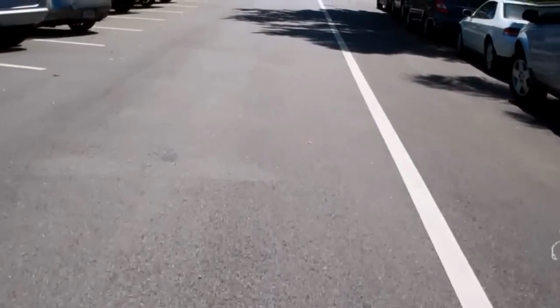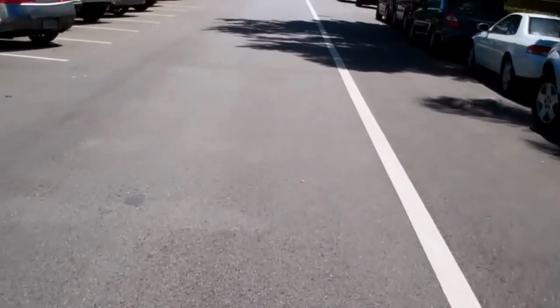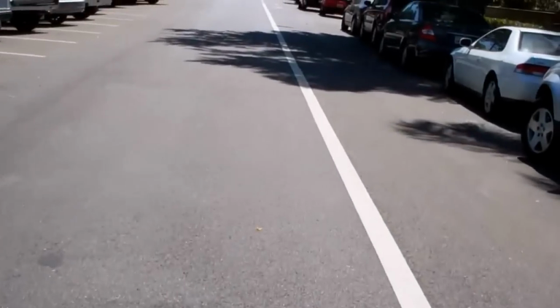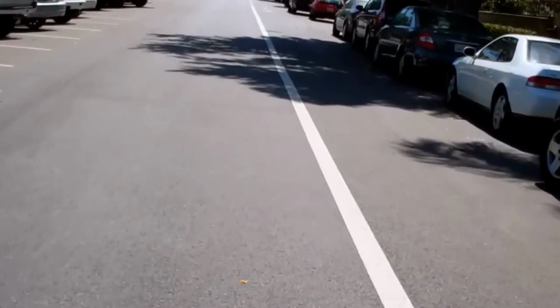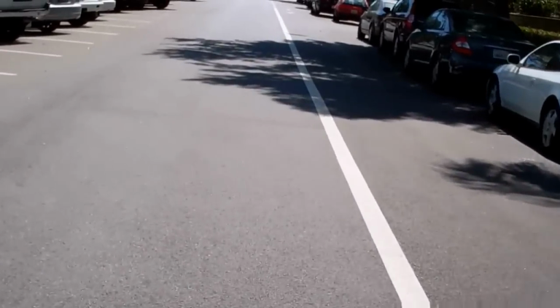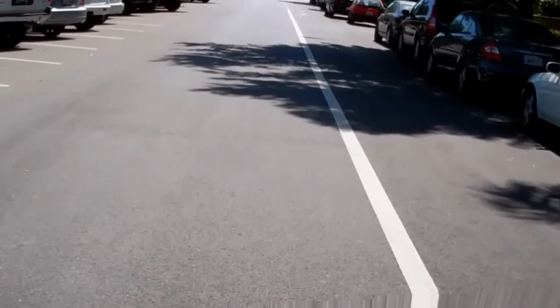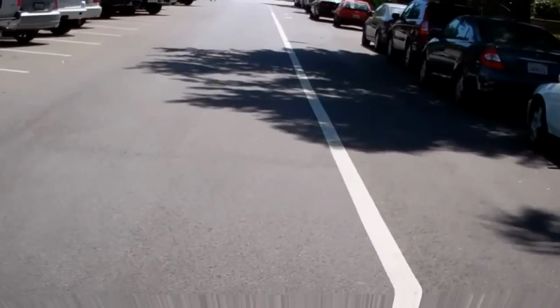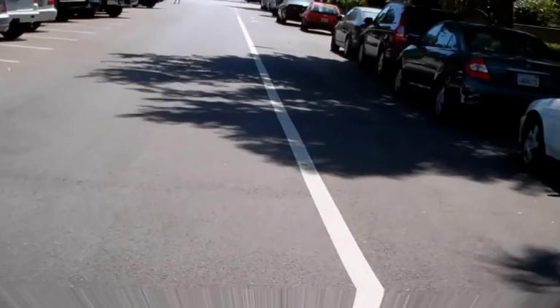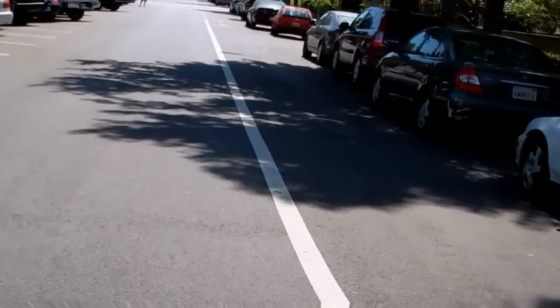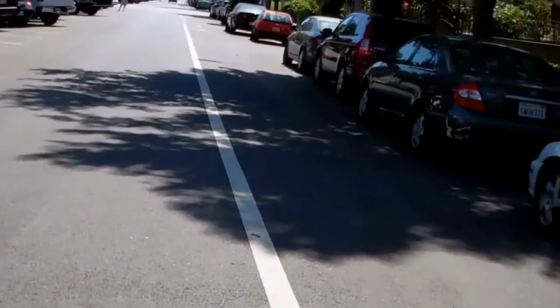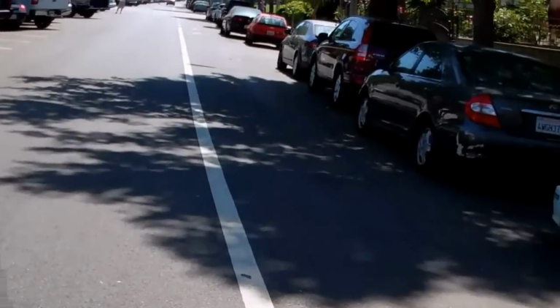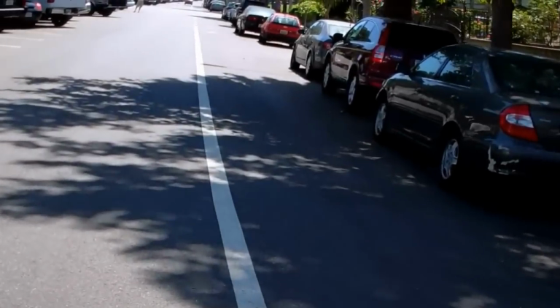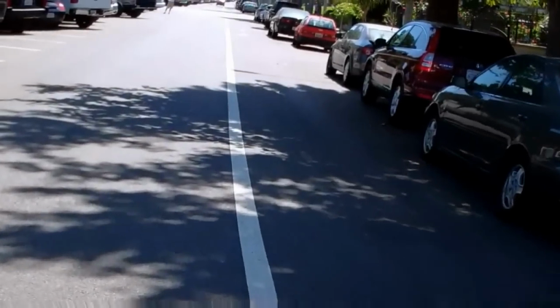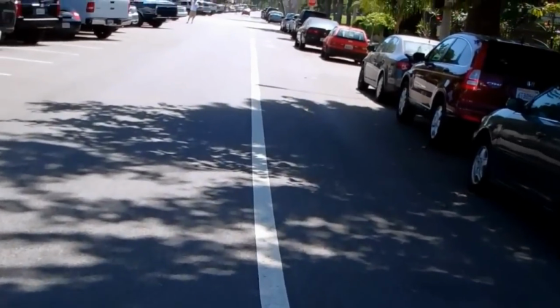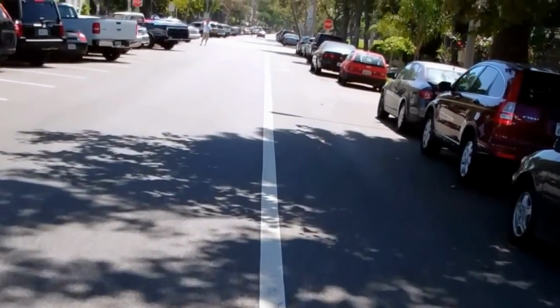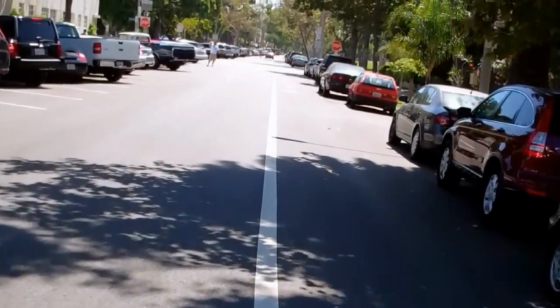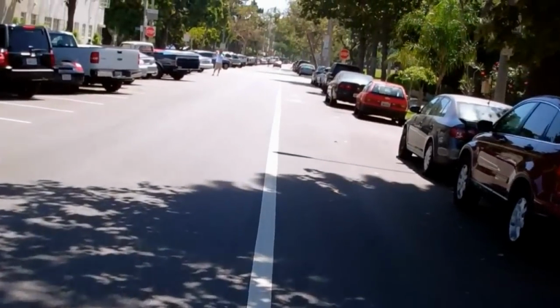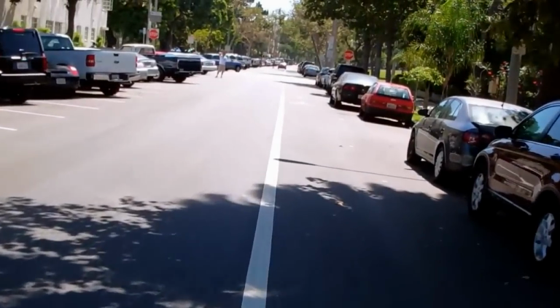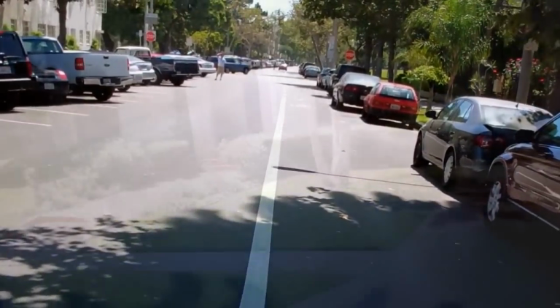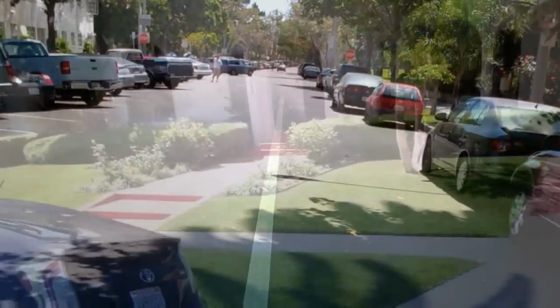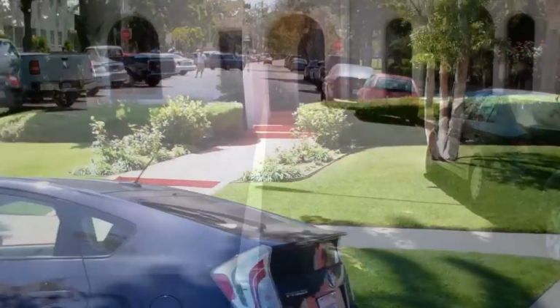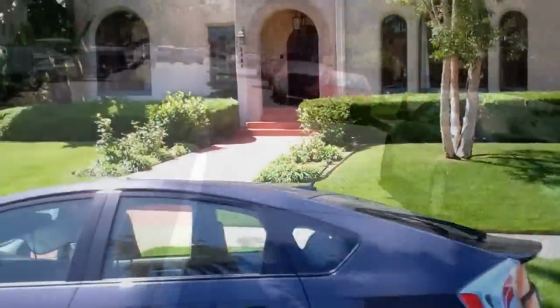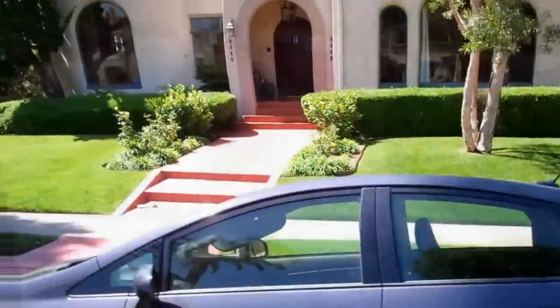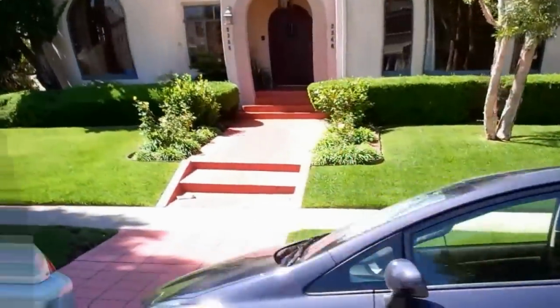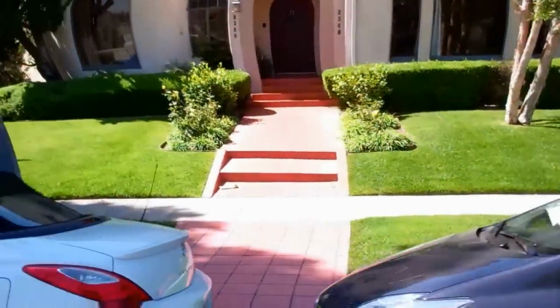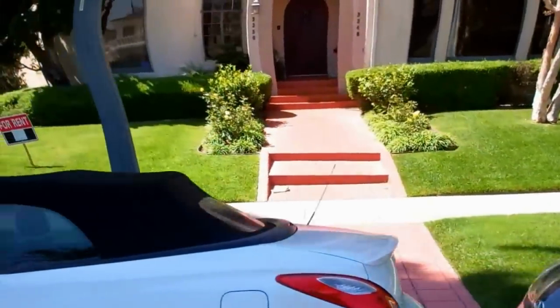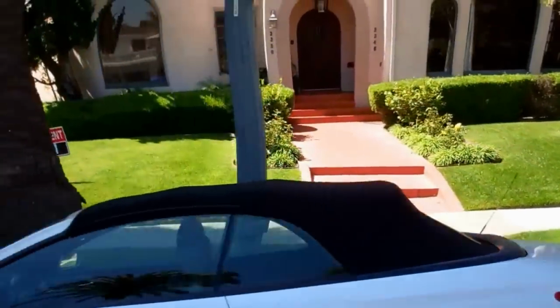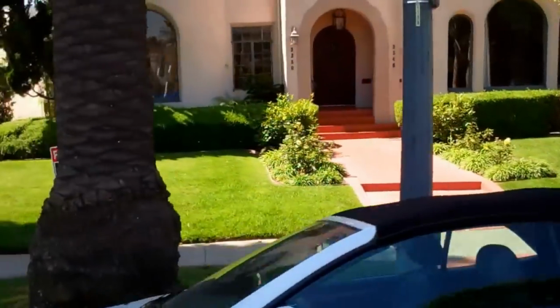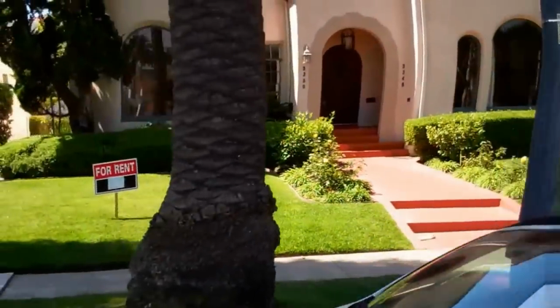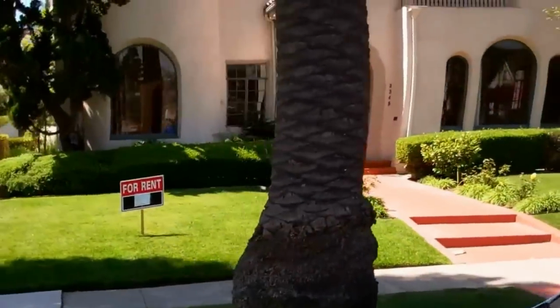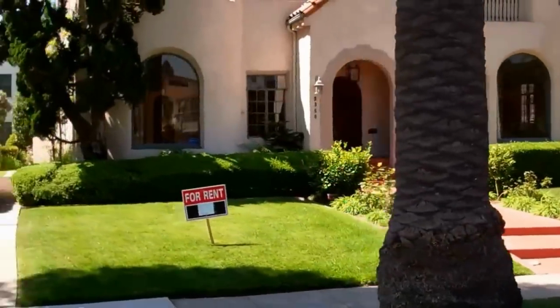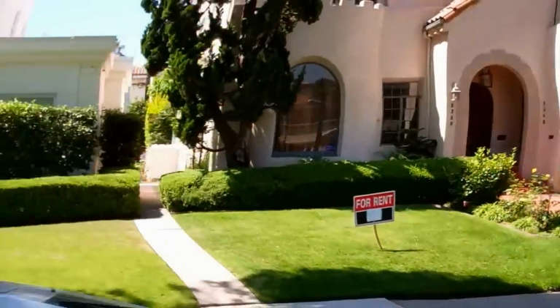It kinda feels warm today. I'm not used to this warm weather on the beach. There's a home for rent, or an apartment in there for rent.